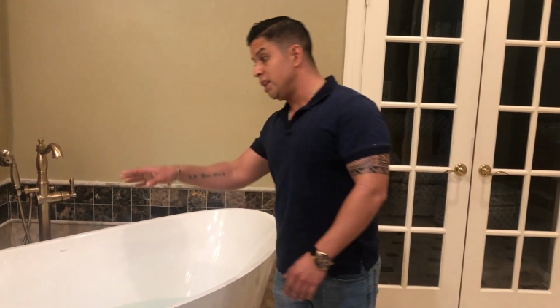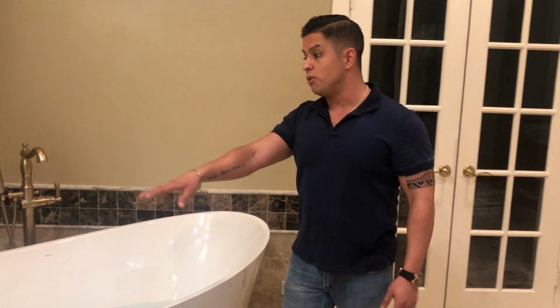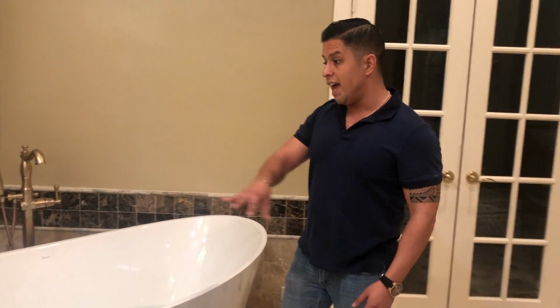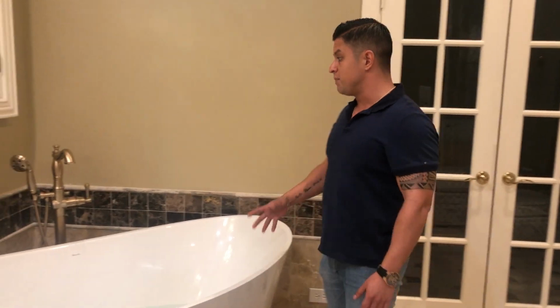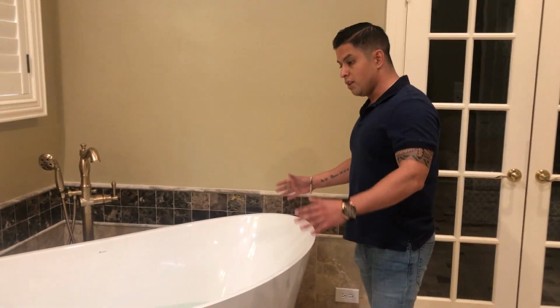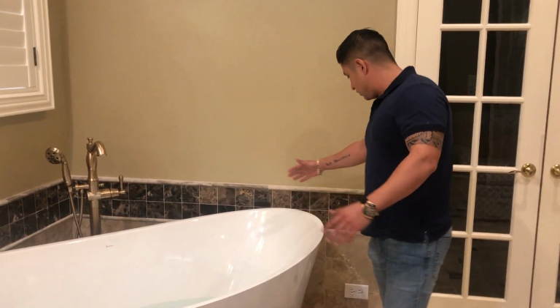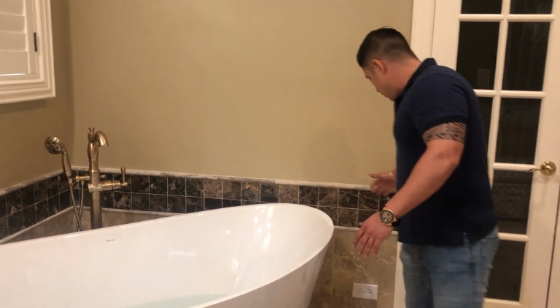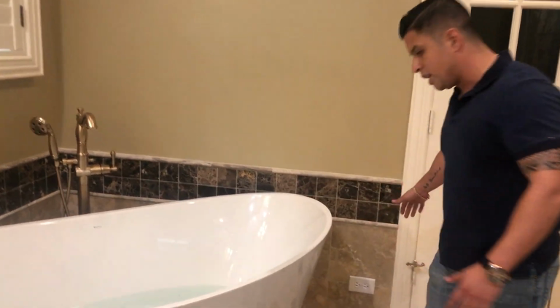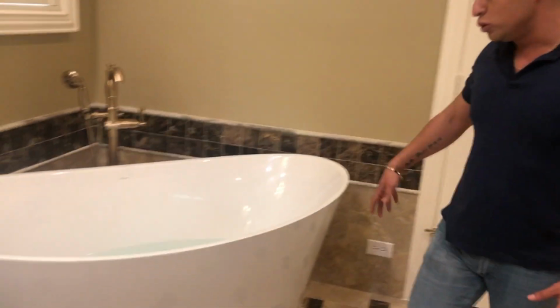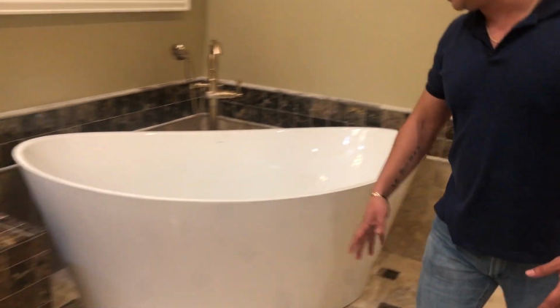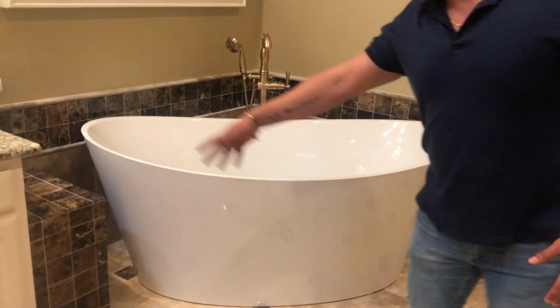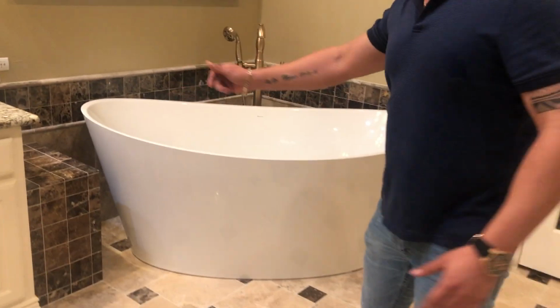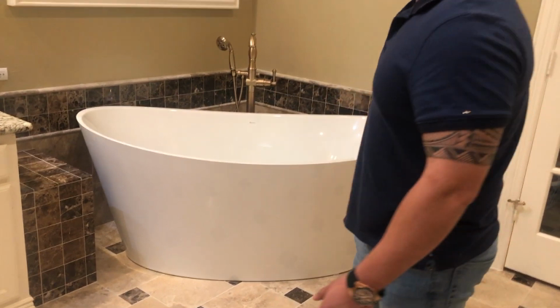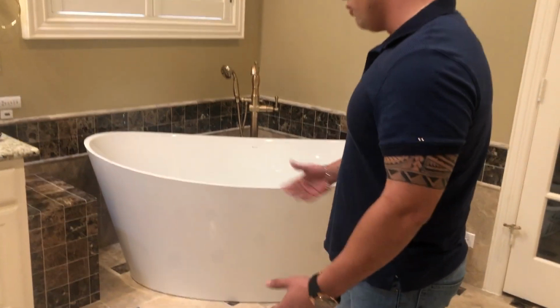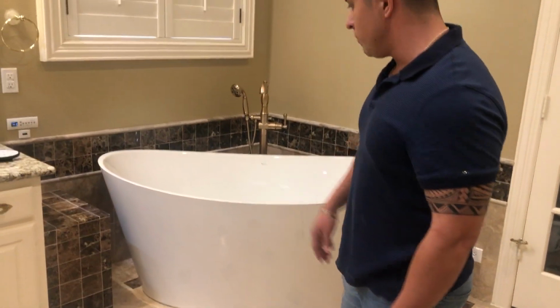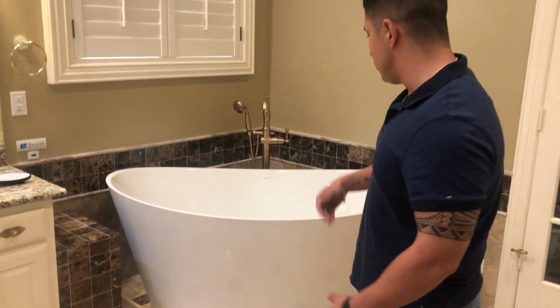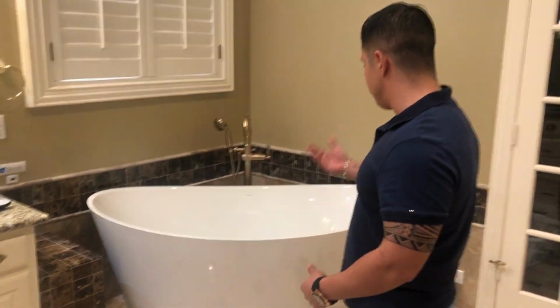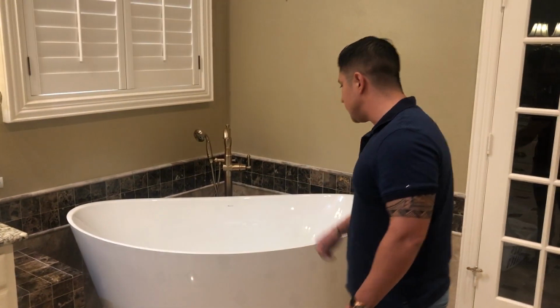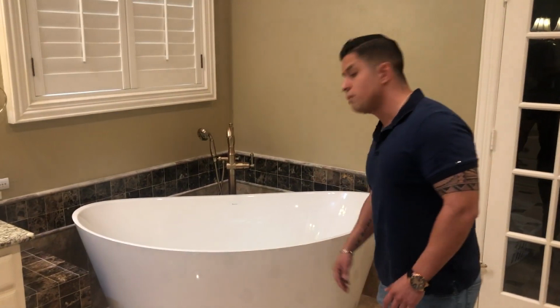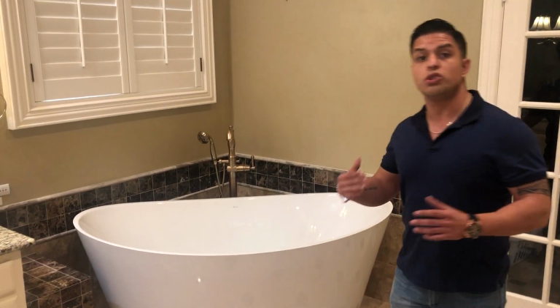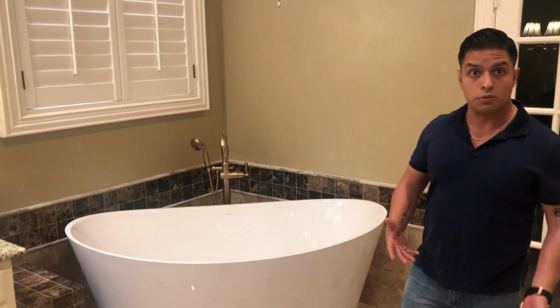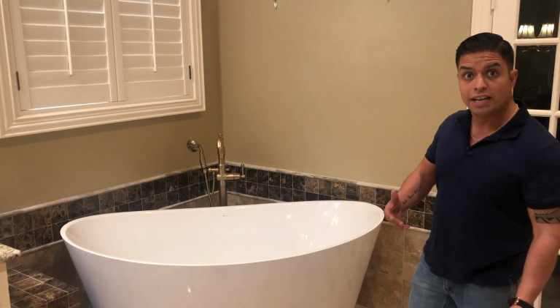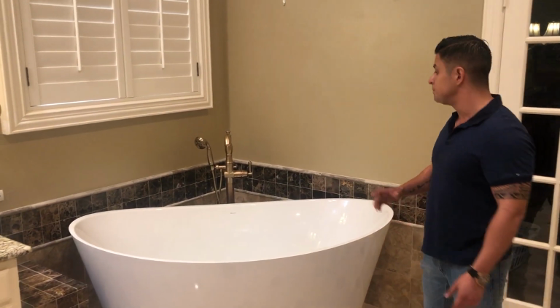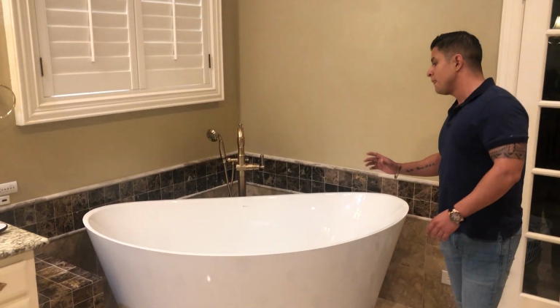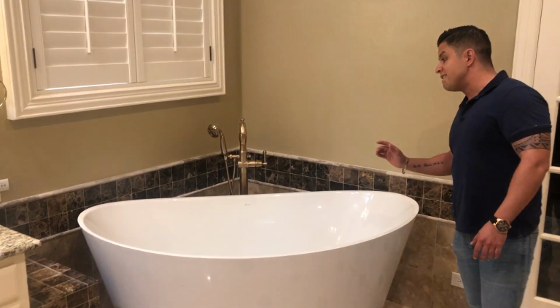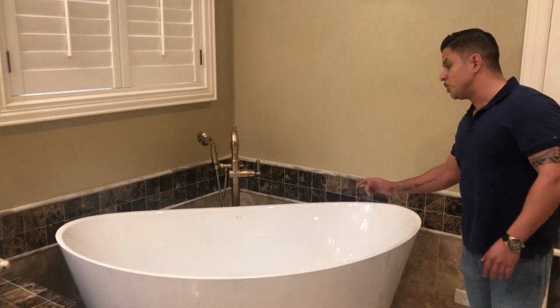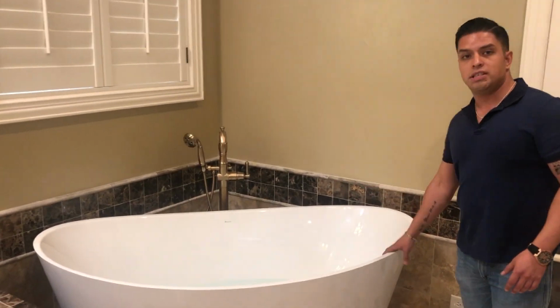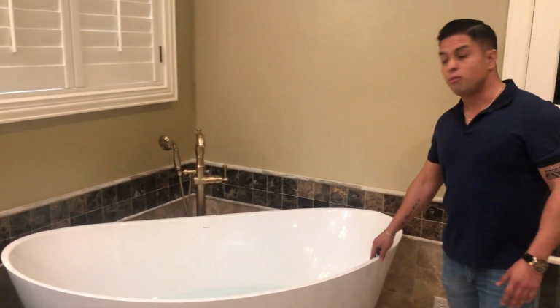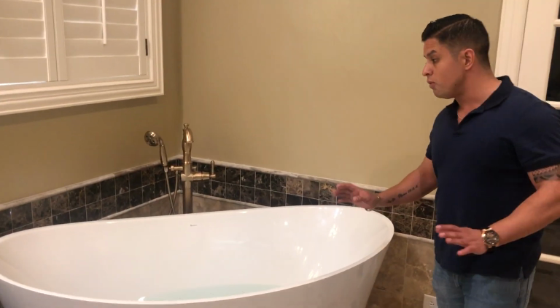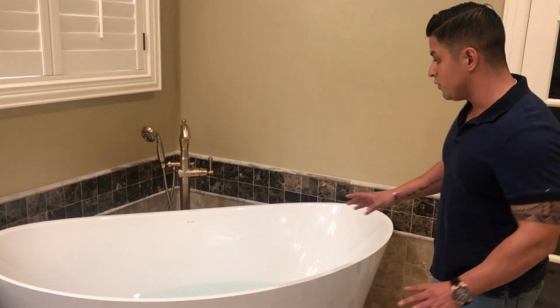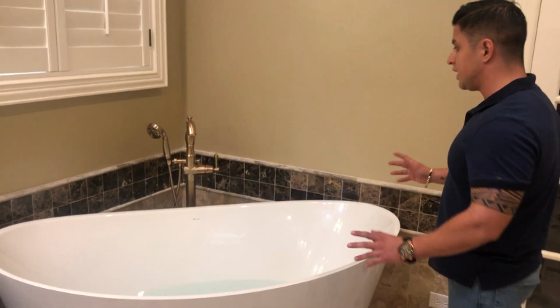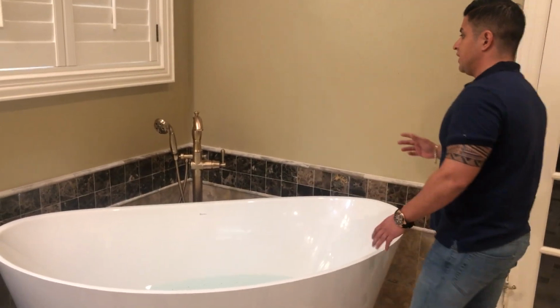Basically, what they had in here before occupied this whole space, and the homeowner told me, 'Hey, you think we can put a freestanding tub?' That was the original idea, and then she found this tub which I want you guys to take a look at.